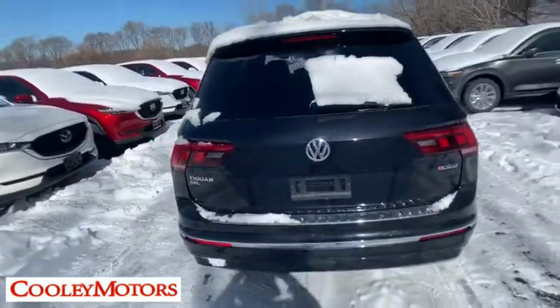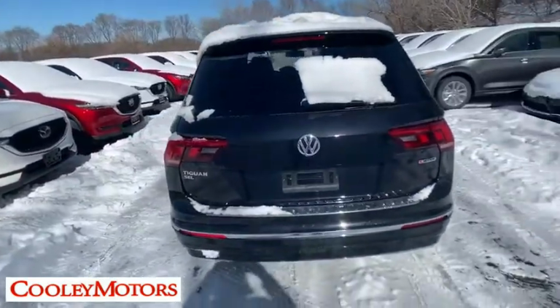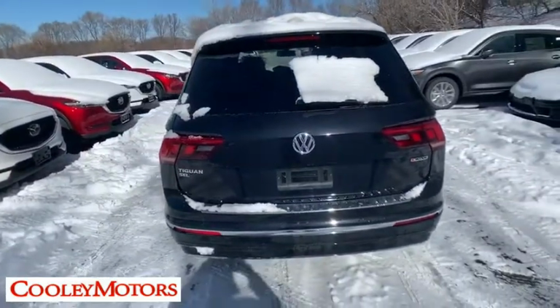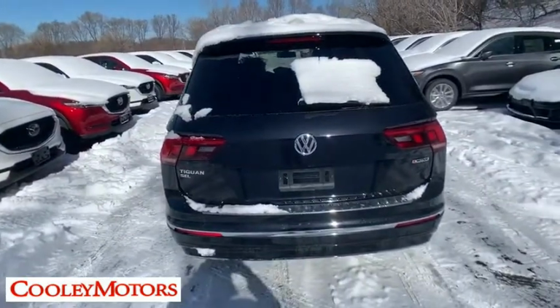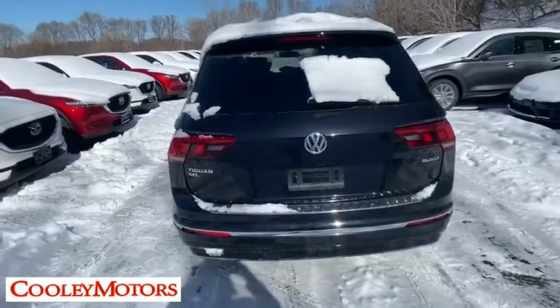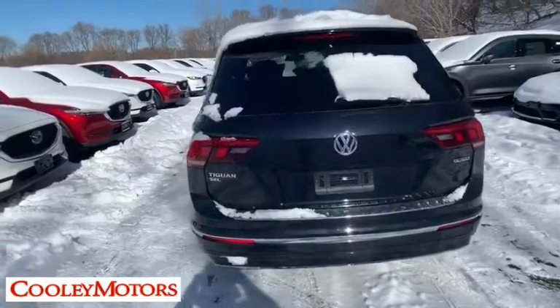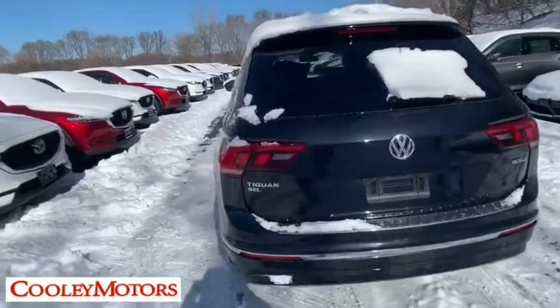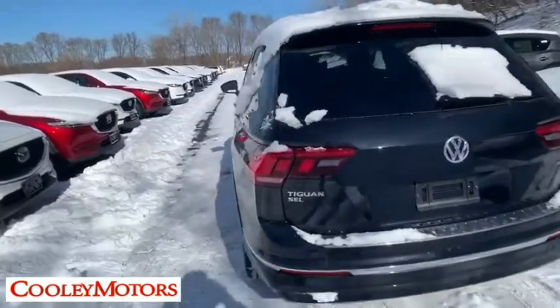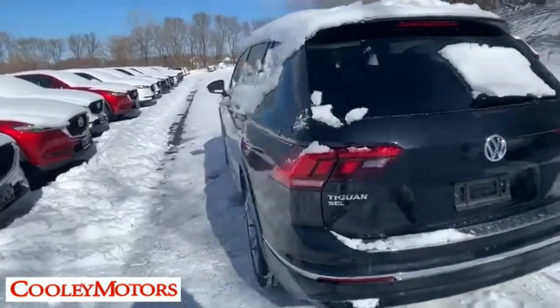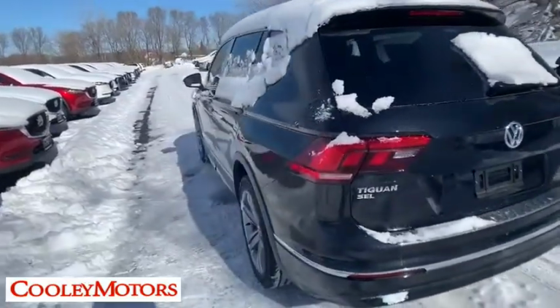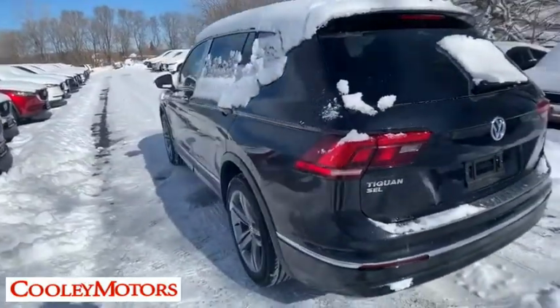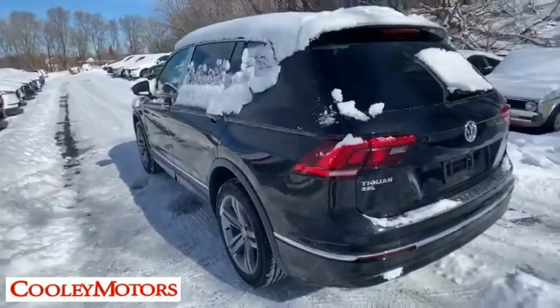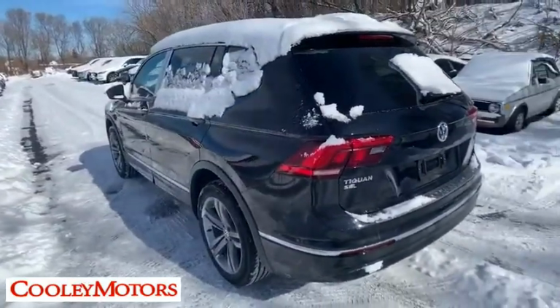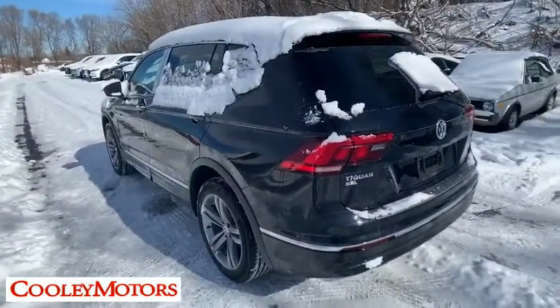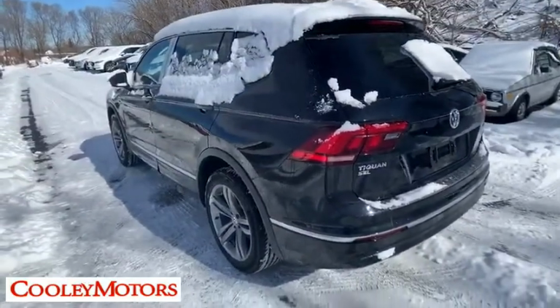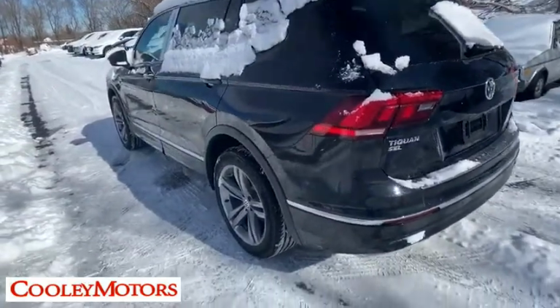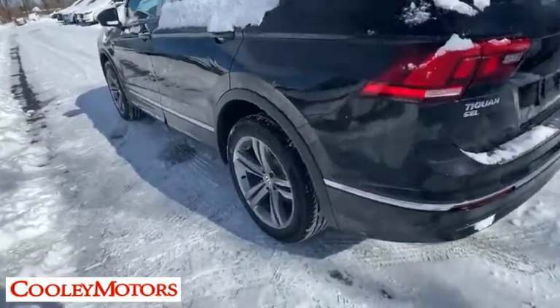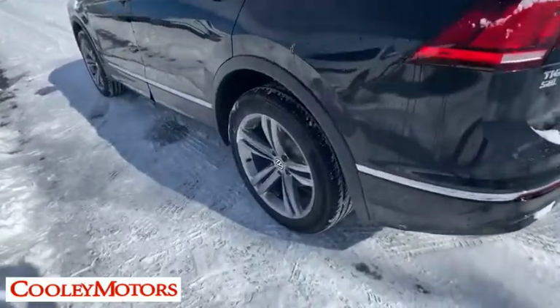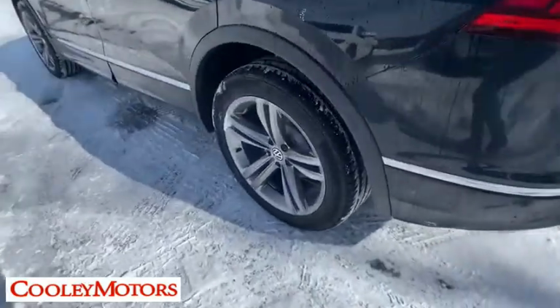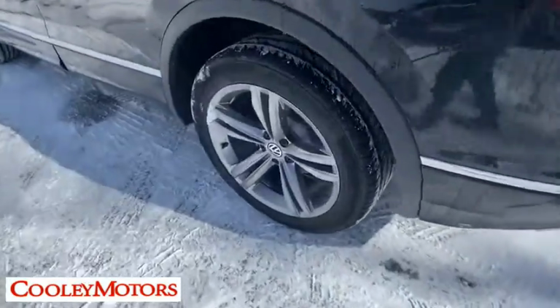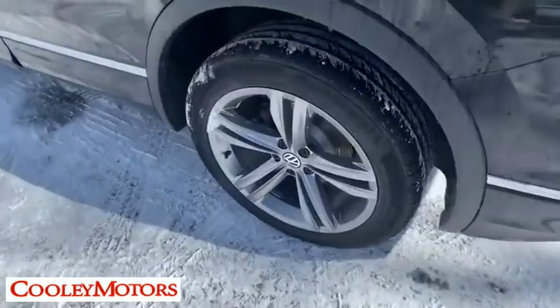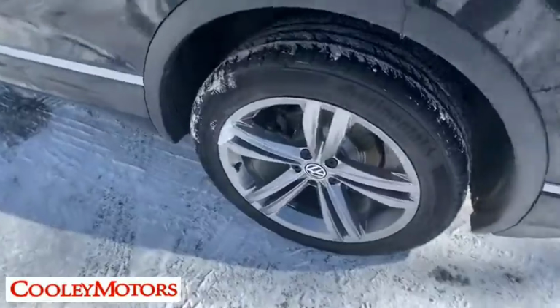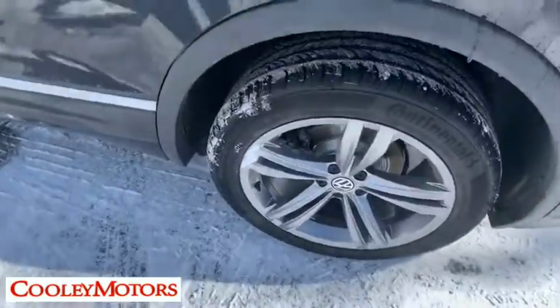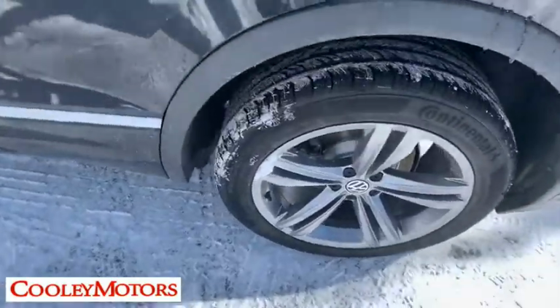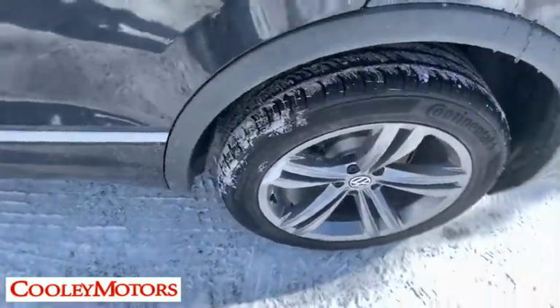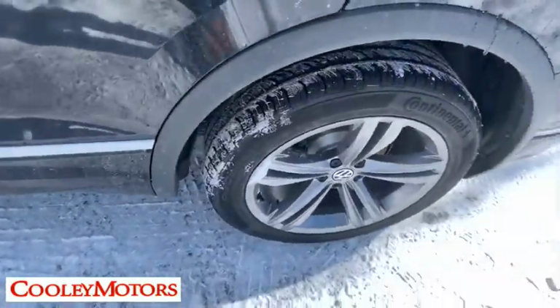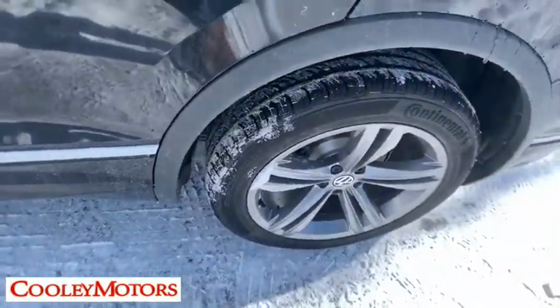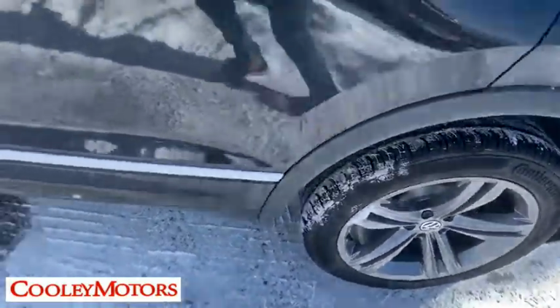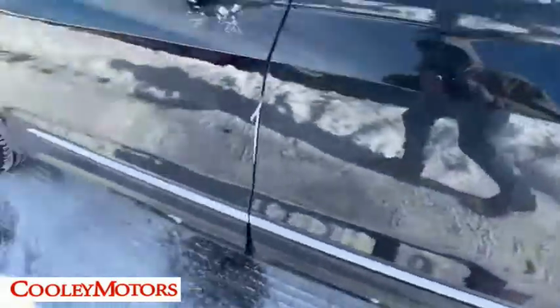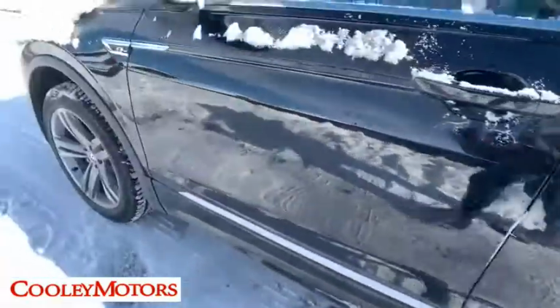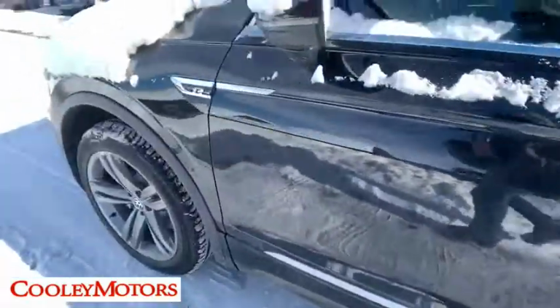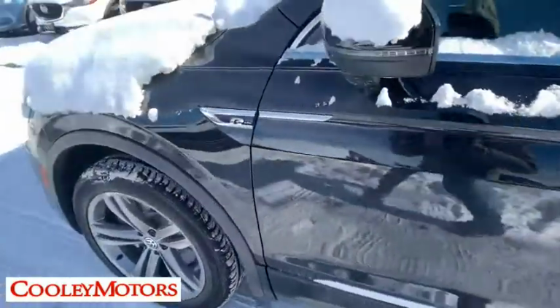Fog lights, heated front seats, security system, power windows, trip computer, rear window defroster, compass, remote keyless entry, tachometer, and overhead console.